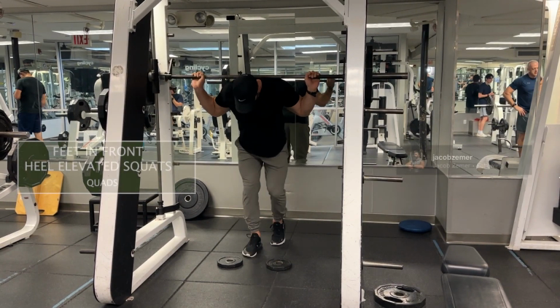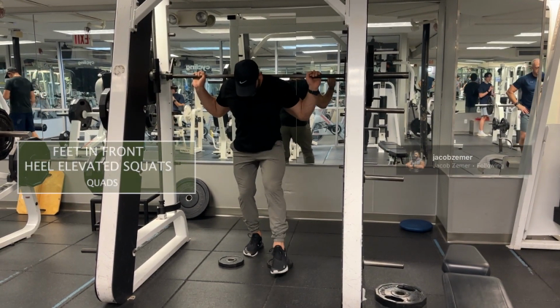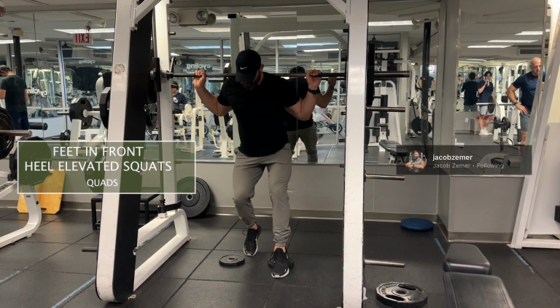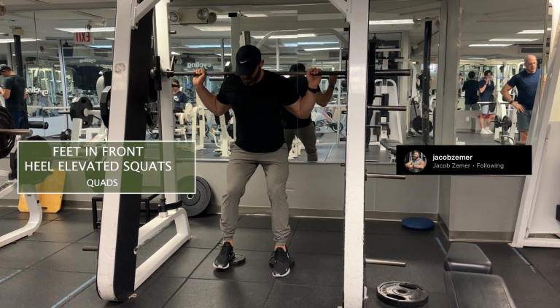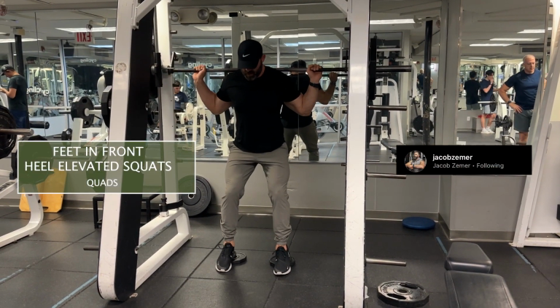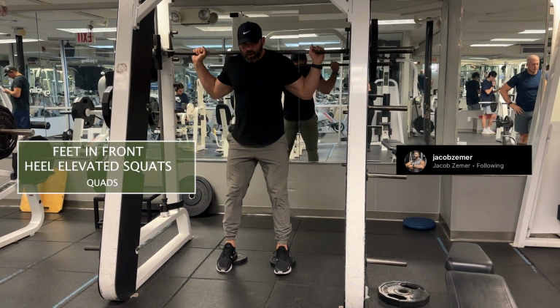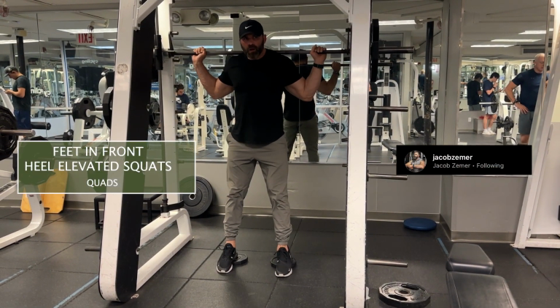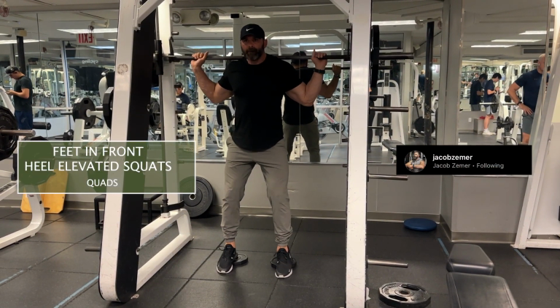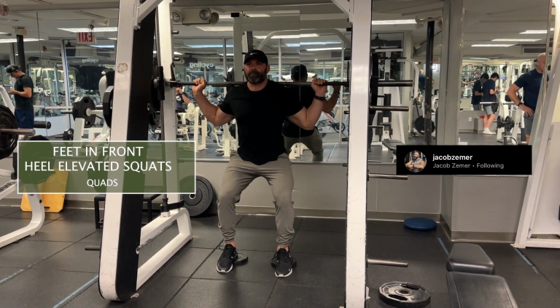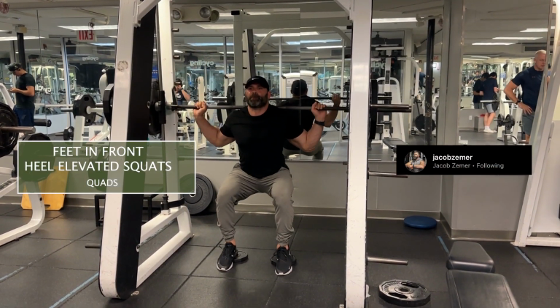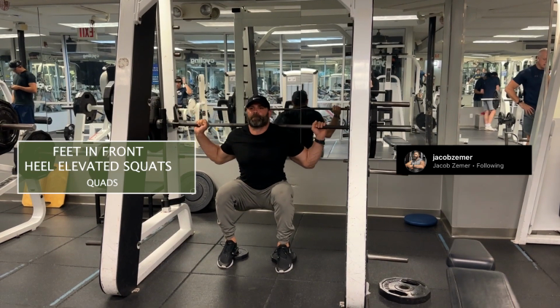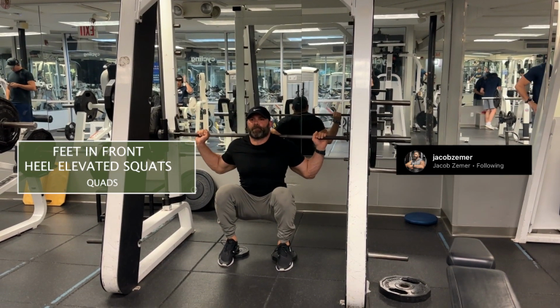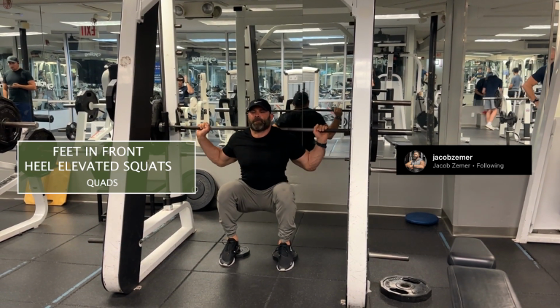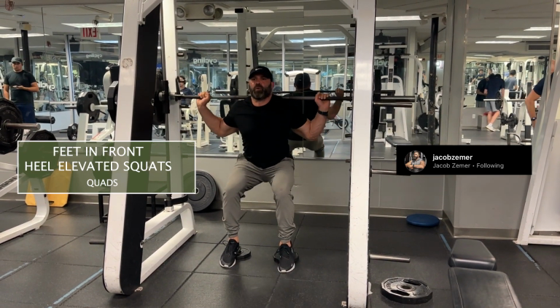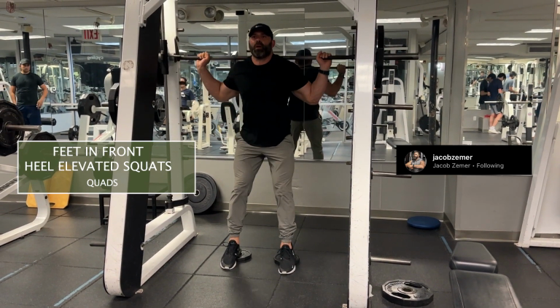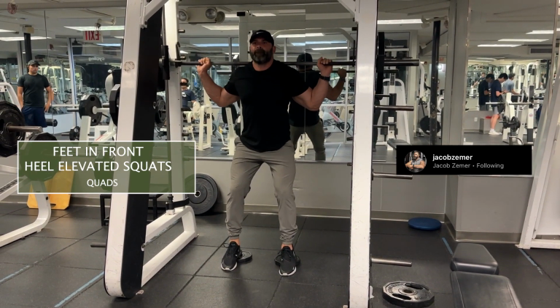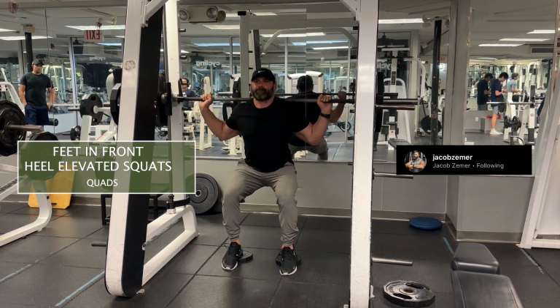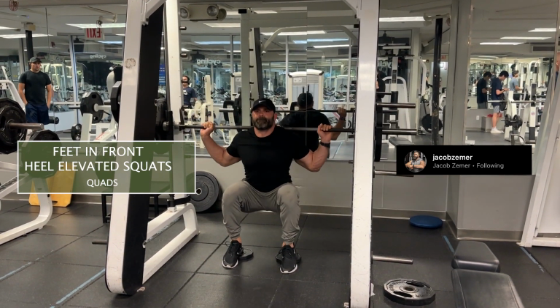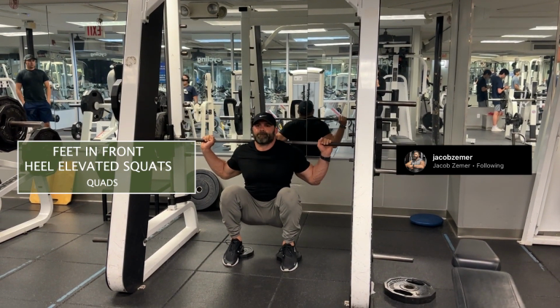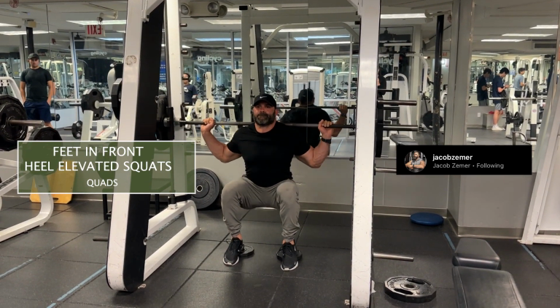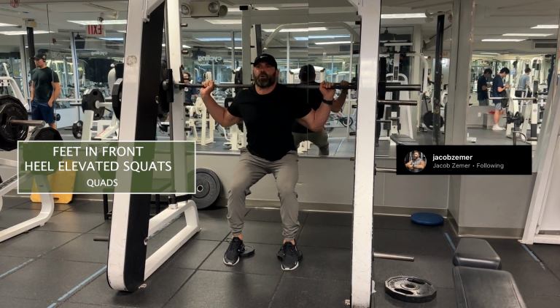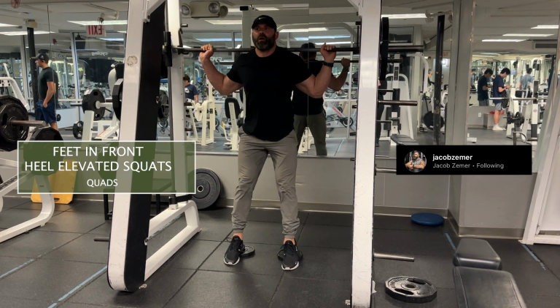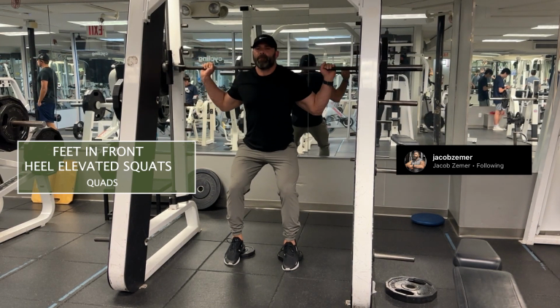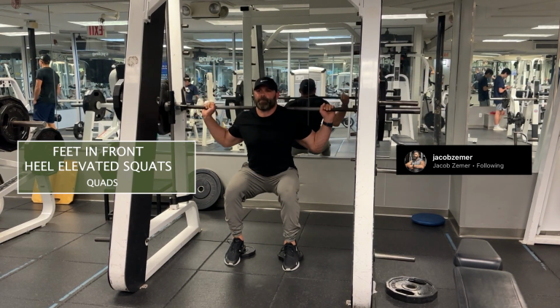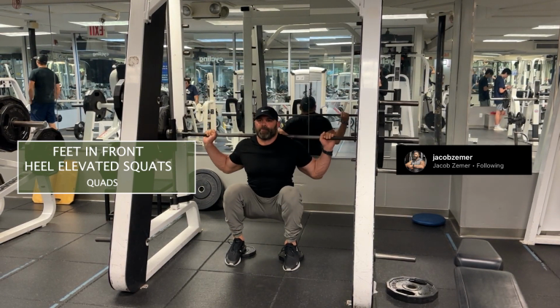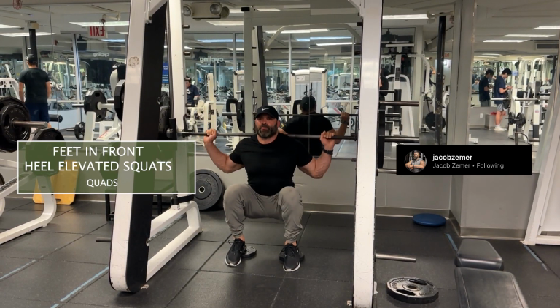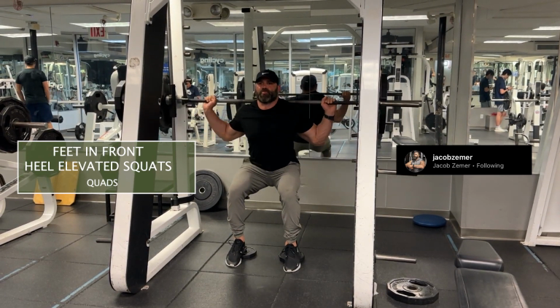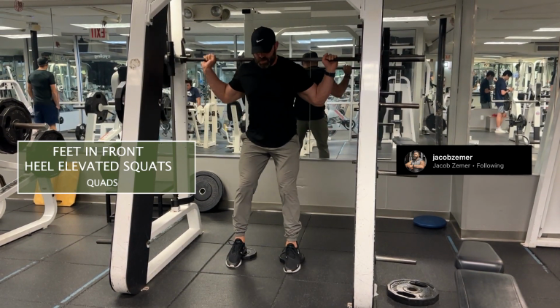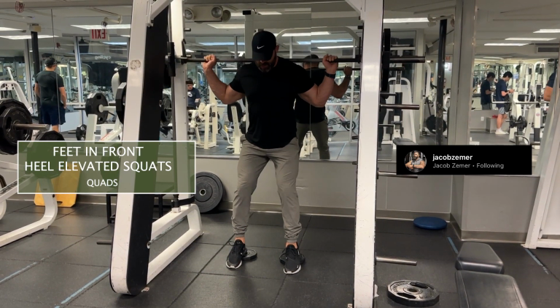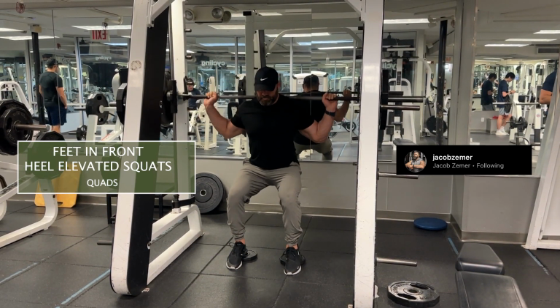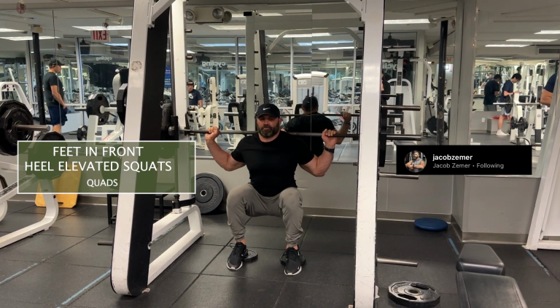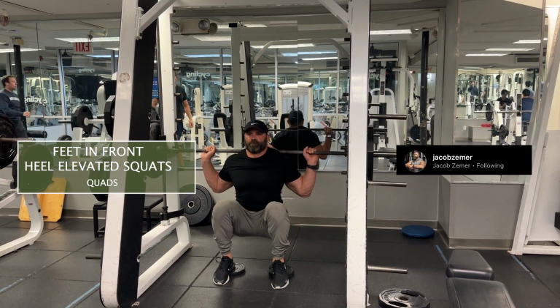Feet in front, heel elevated squats. I'm going to set up some small plates in front of the Smith Machine bar. I'm going to walk myself forward so that my knees are significantly in front of my hips, and then proceed to unlatch the Smith Machine and simply squat down.